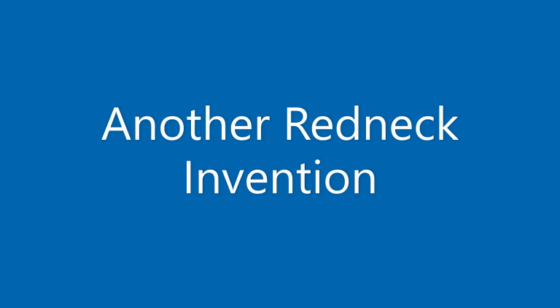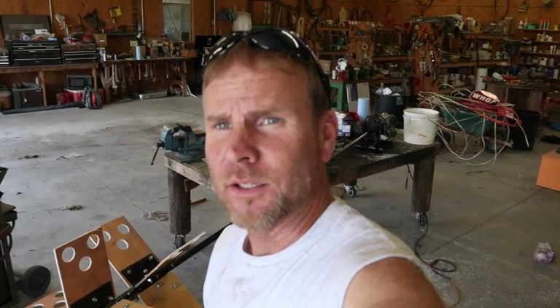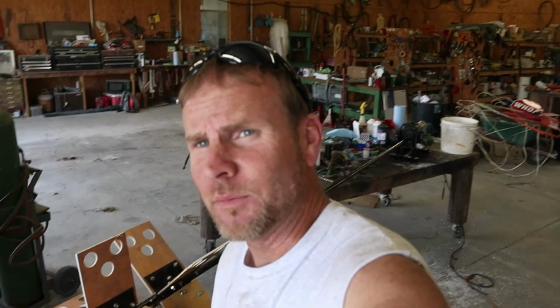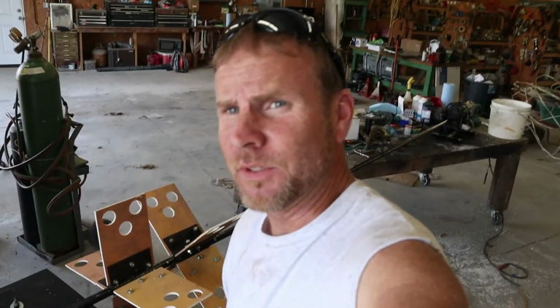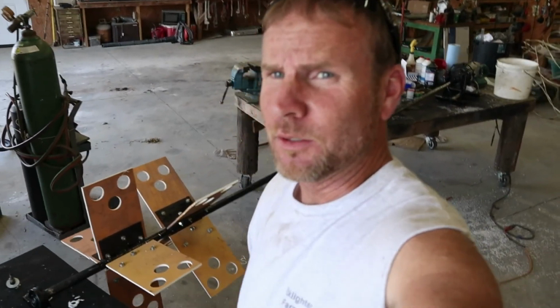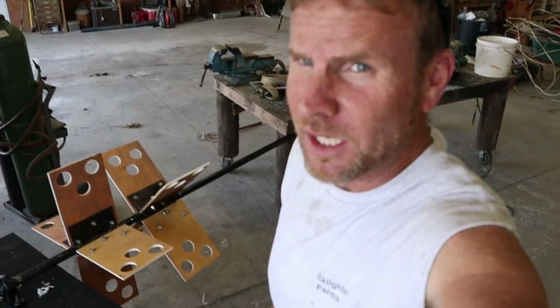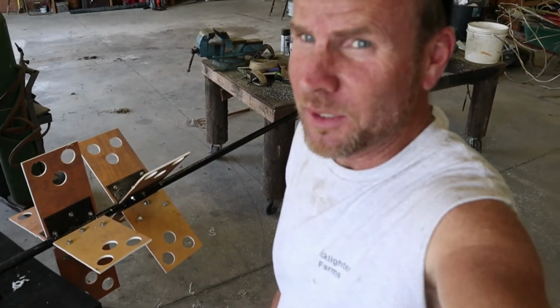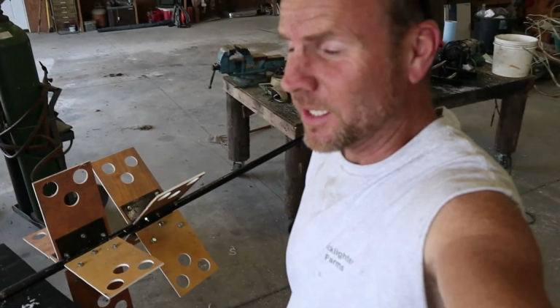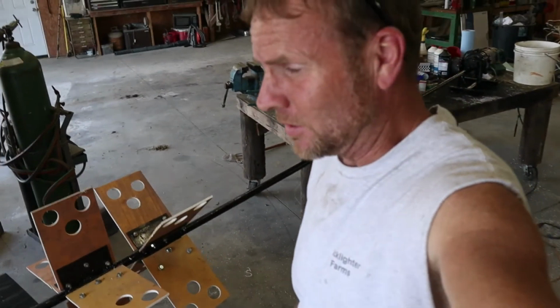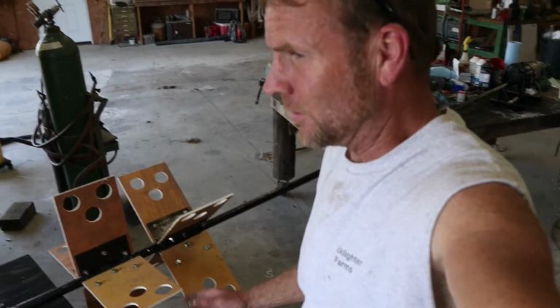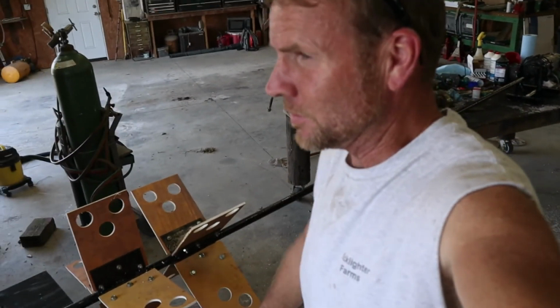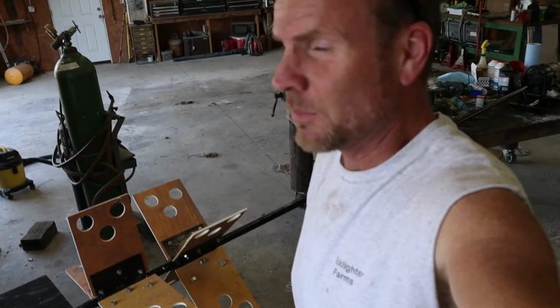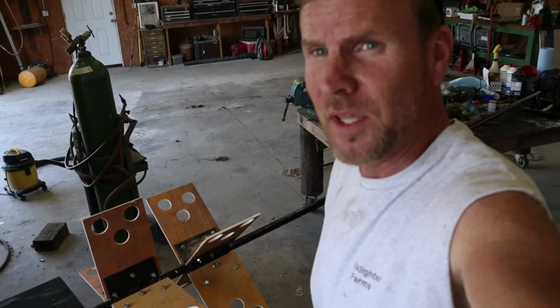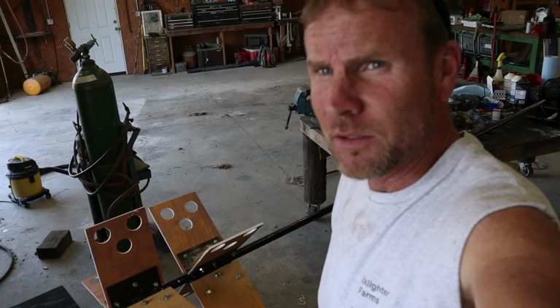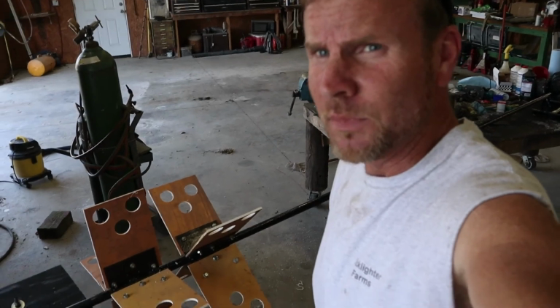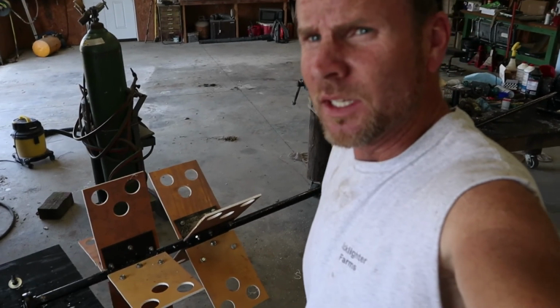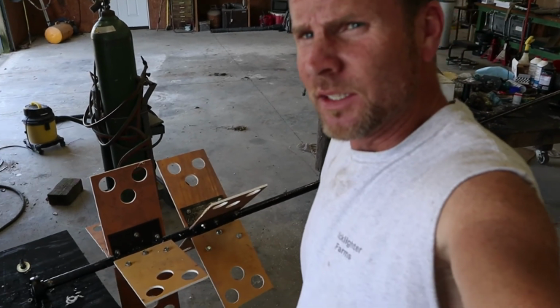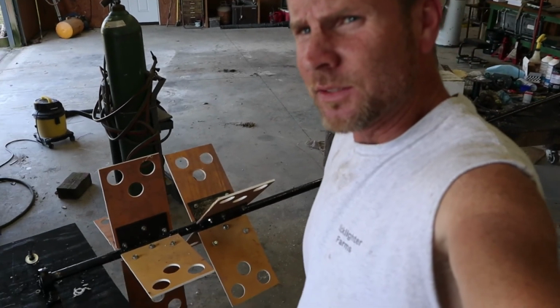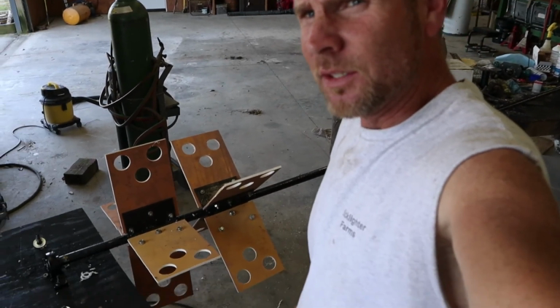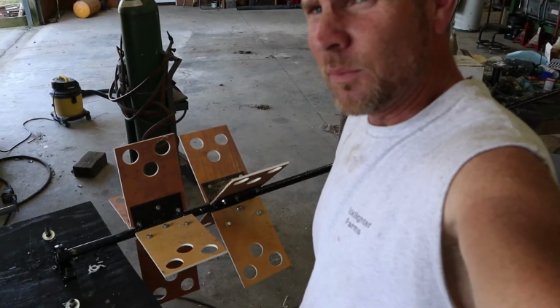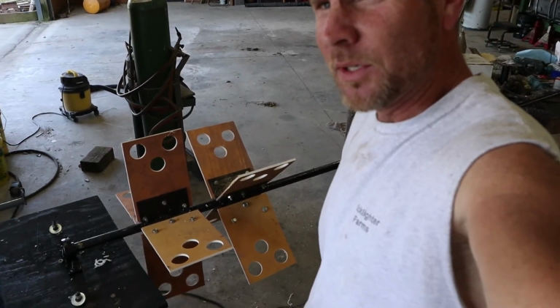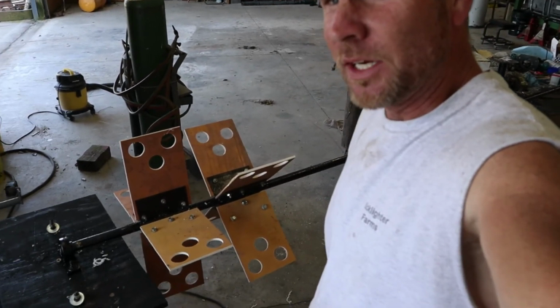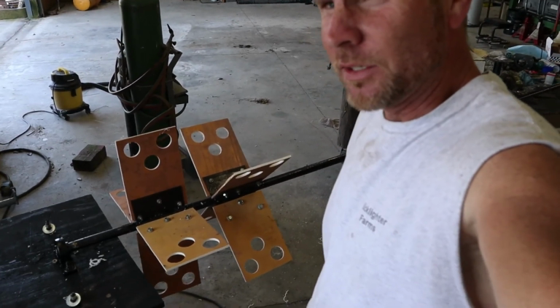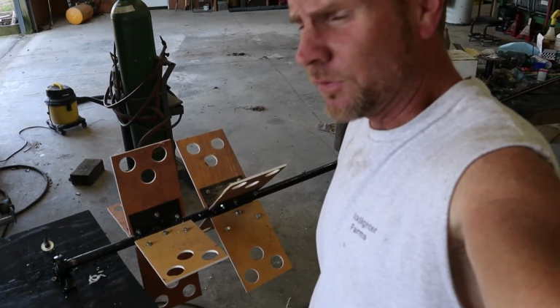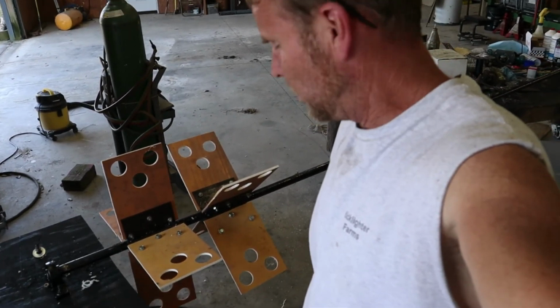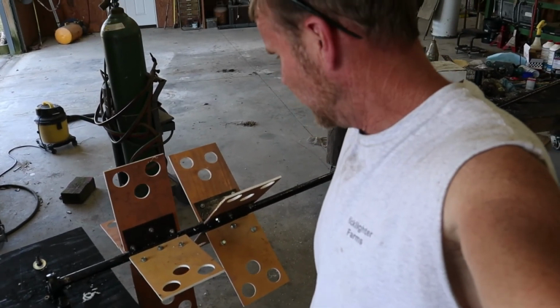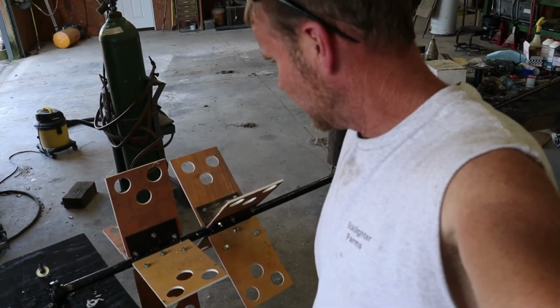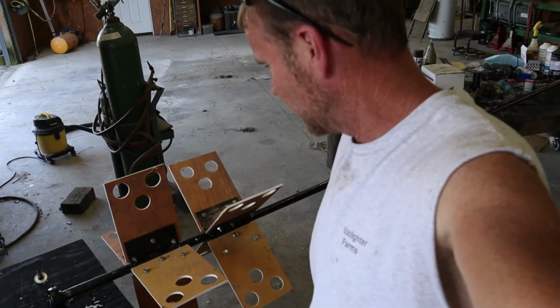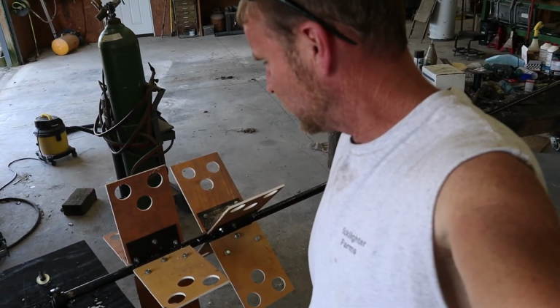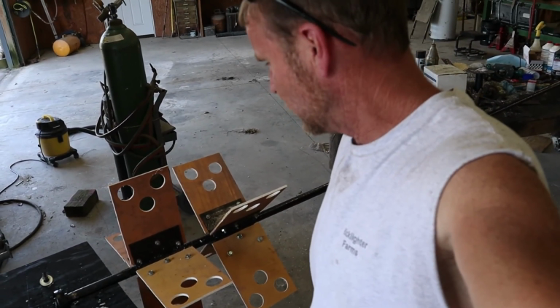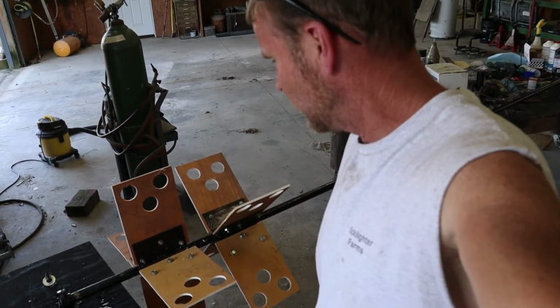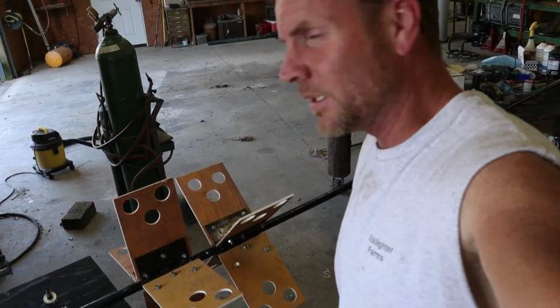I know I ain't made a video in a while, but I ain't had nothing interesting. Same old thing all the time. I built an aerator here for my pond, so I figured I'd show you a little bit about it.